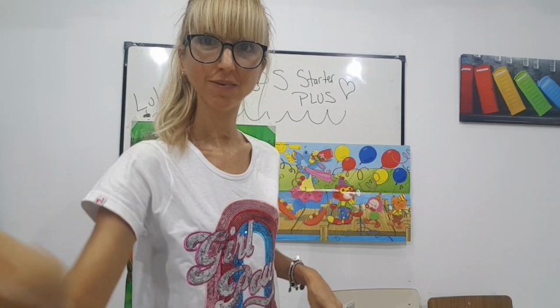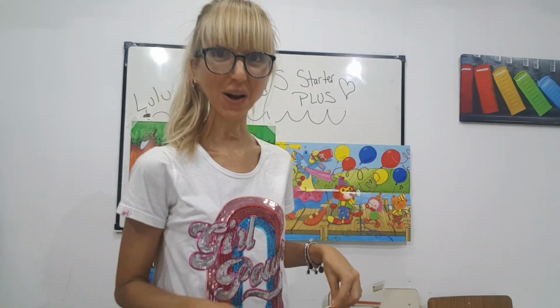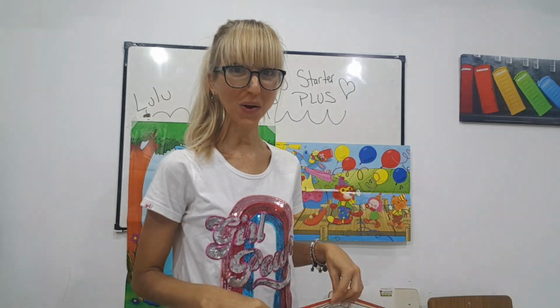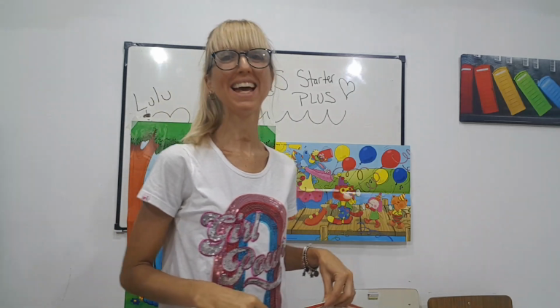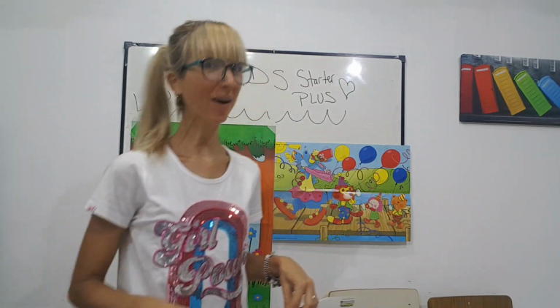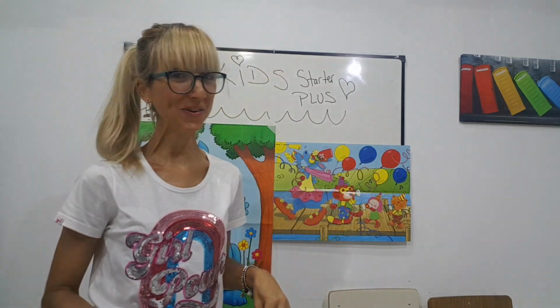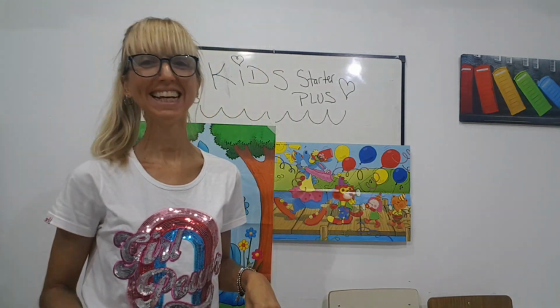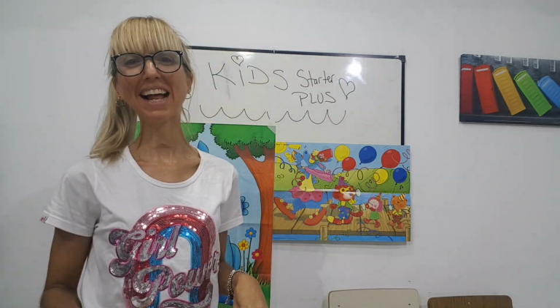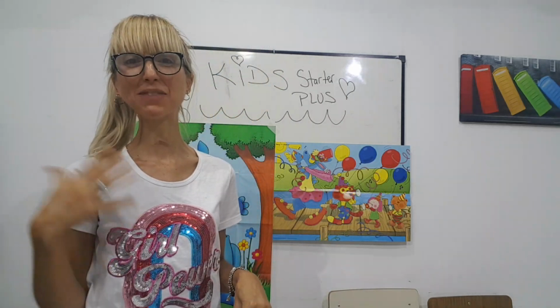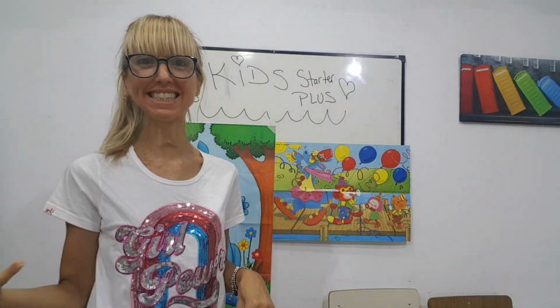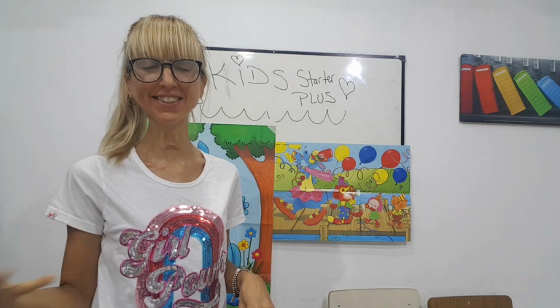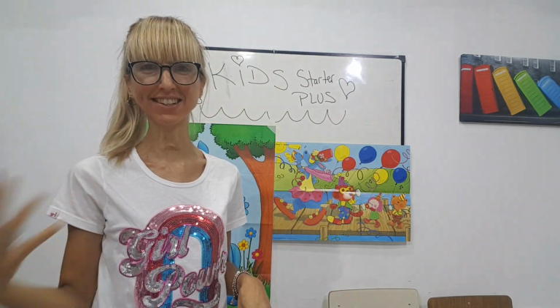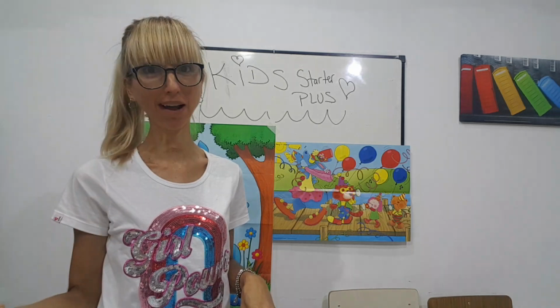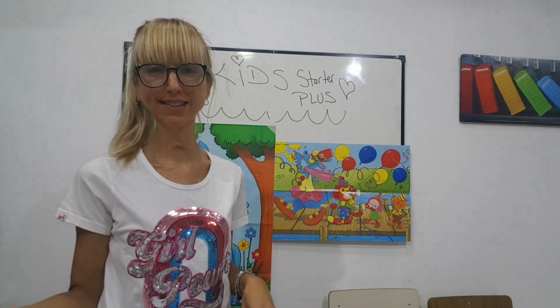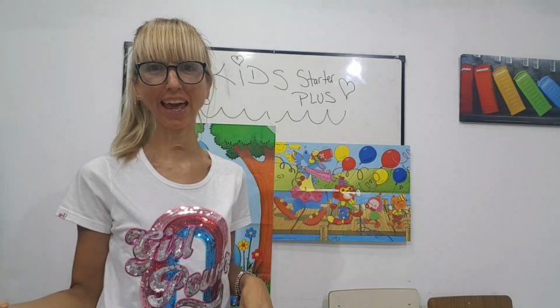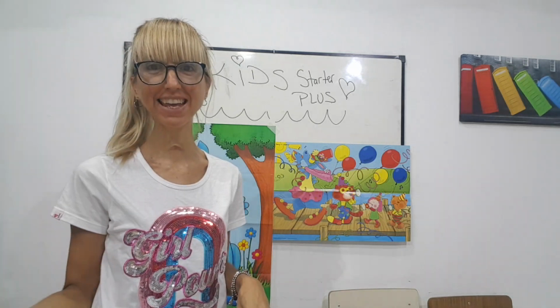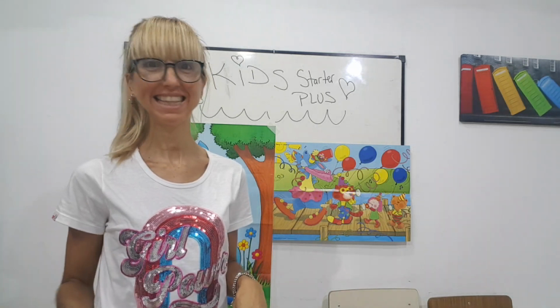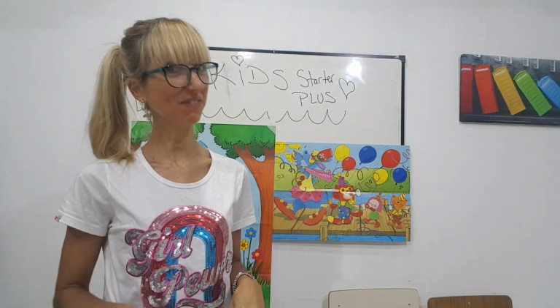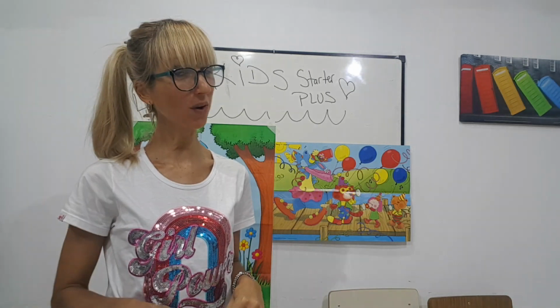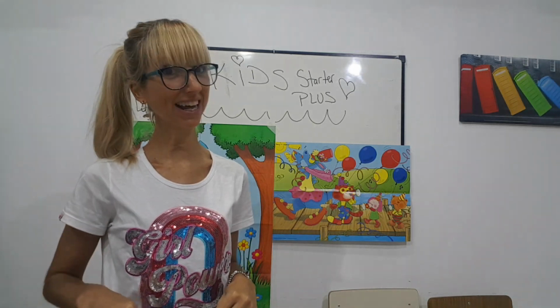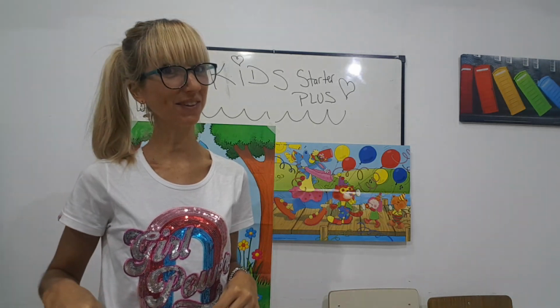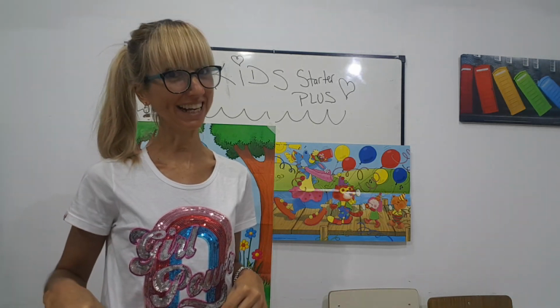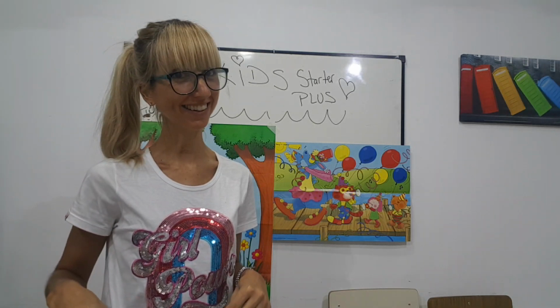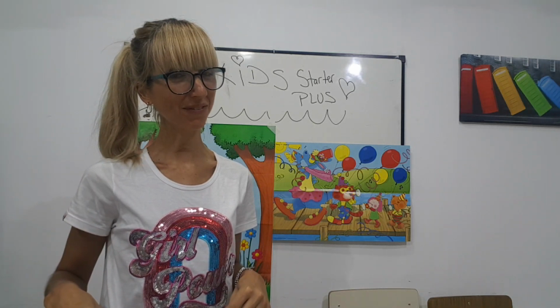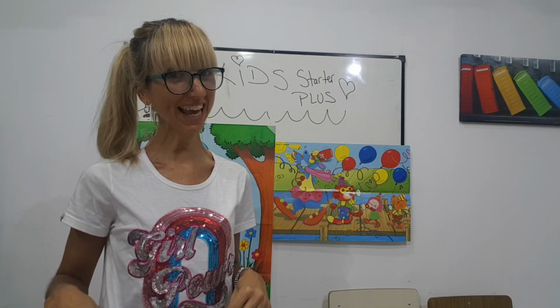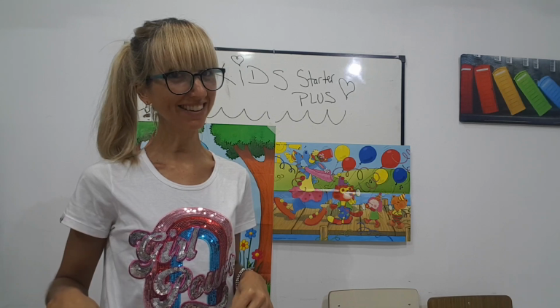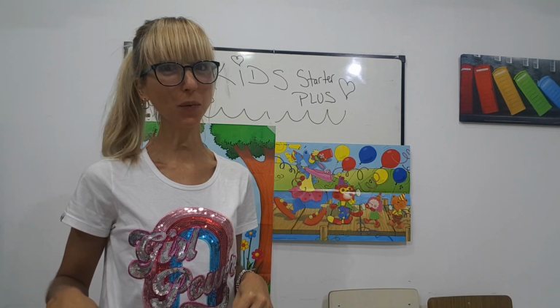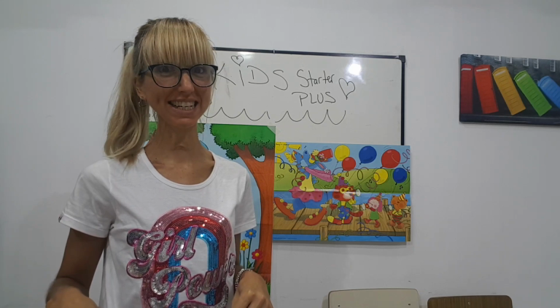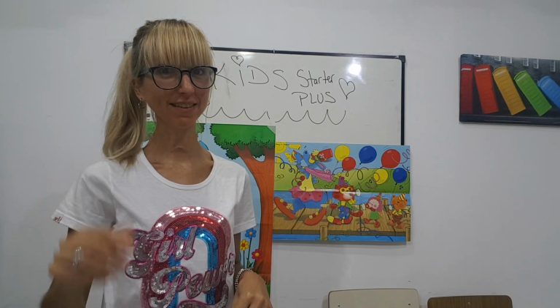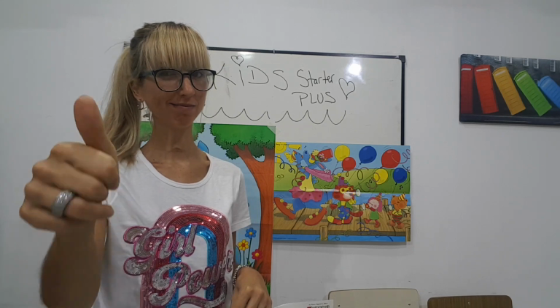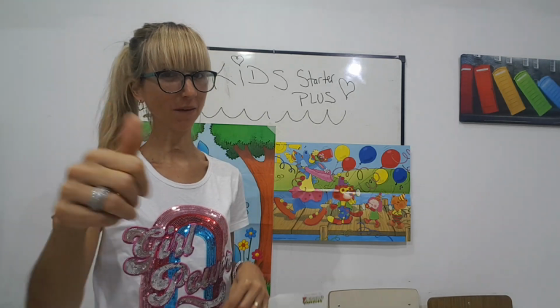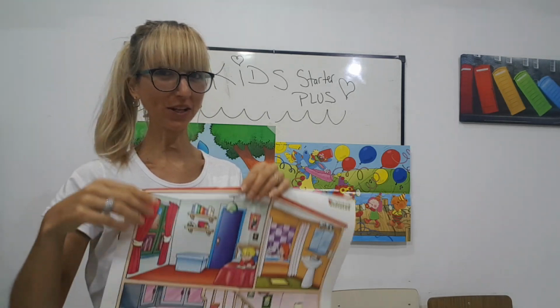Hello! How are you? Well, this is for Kickstarter and Kickstarter Plus, okay? This is the video and your class of the week. Everything okay? Are you ready? Very good.